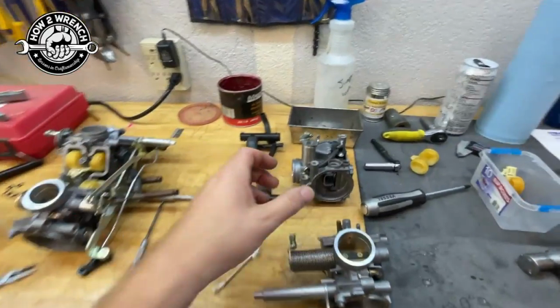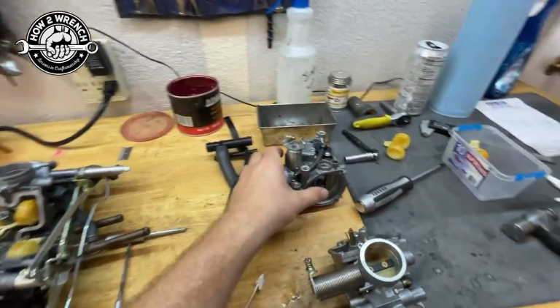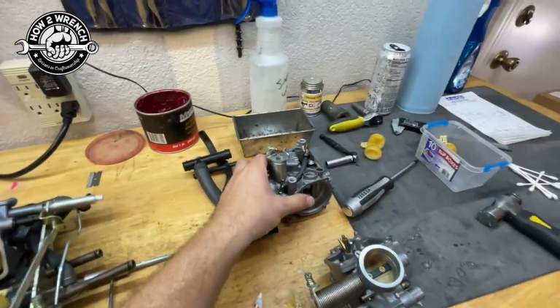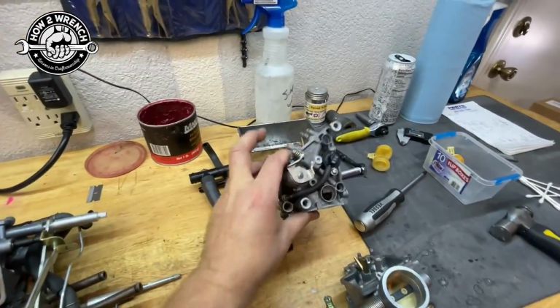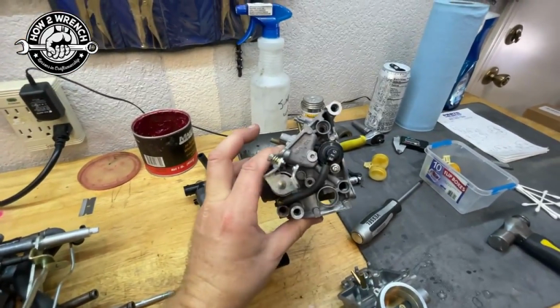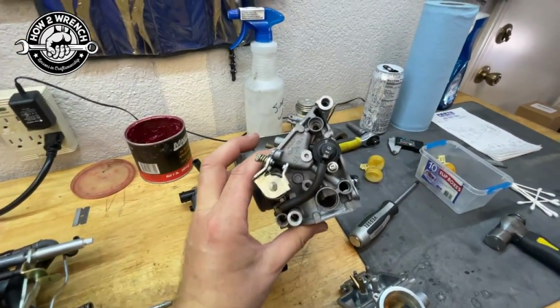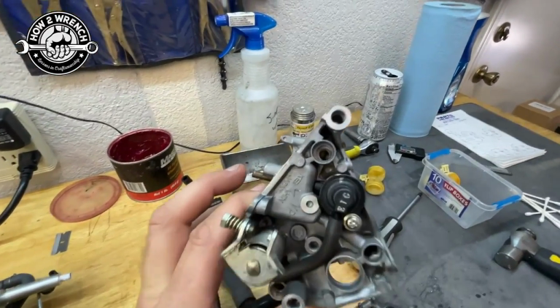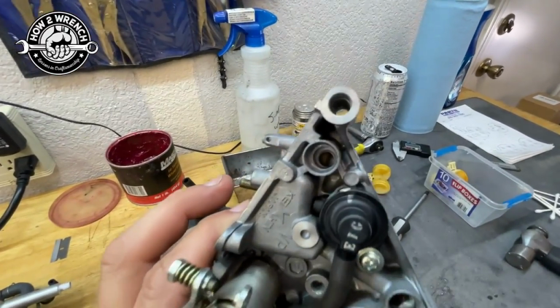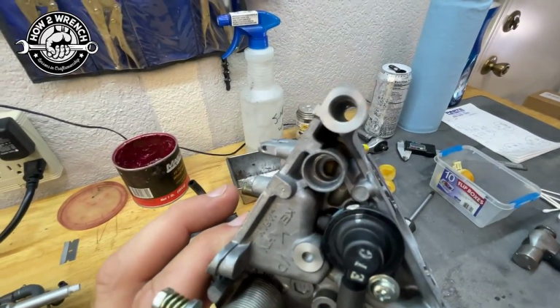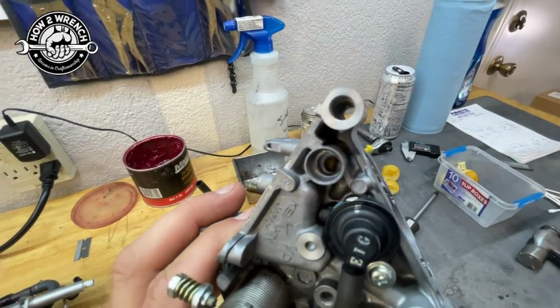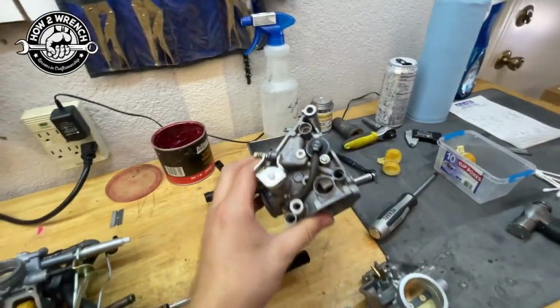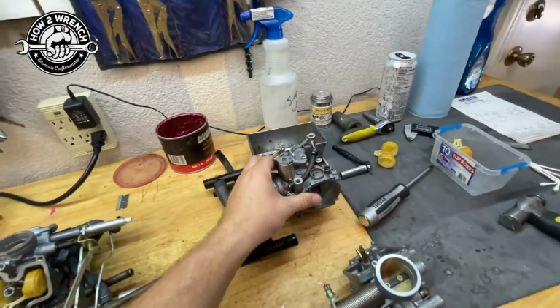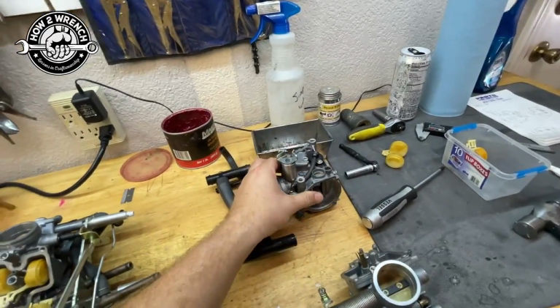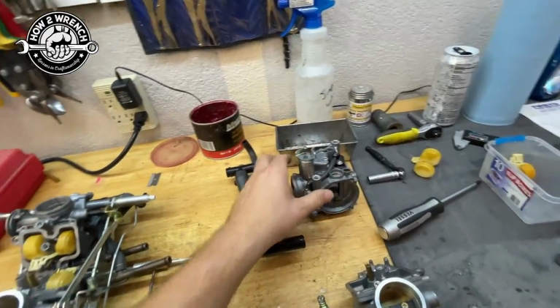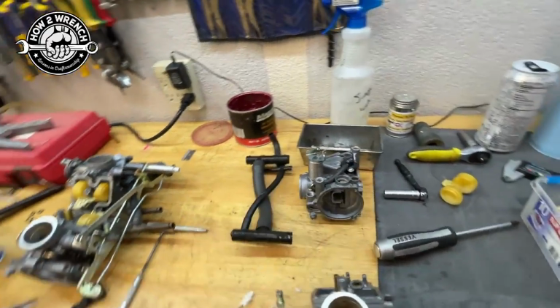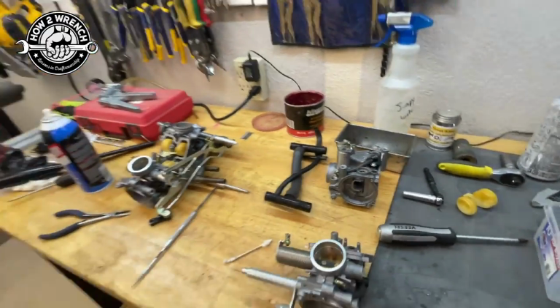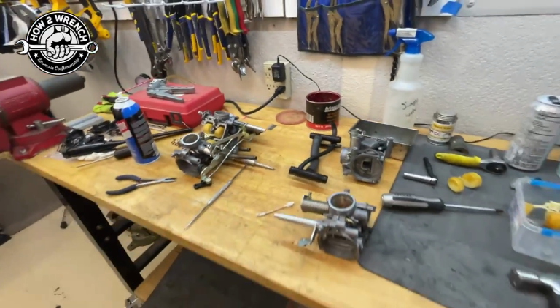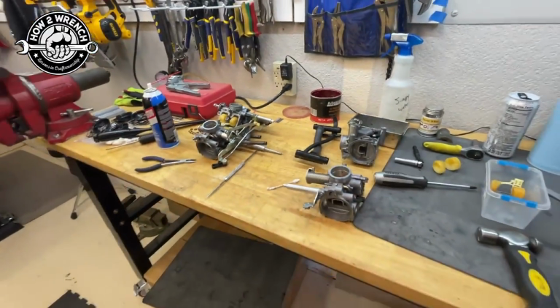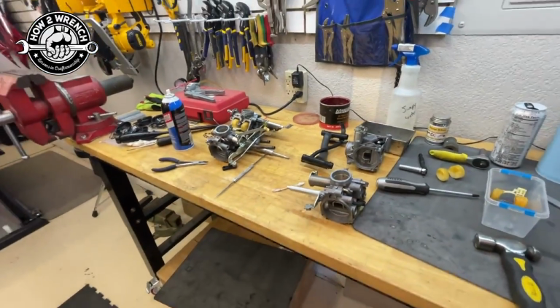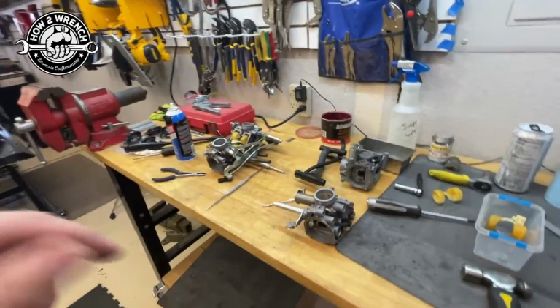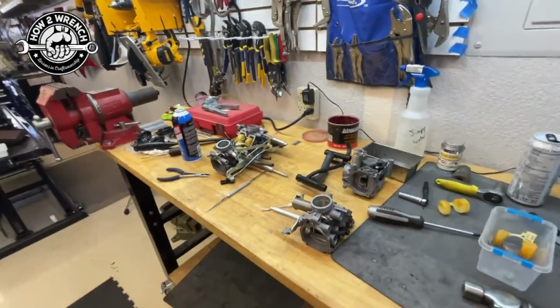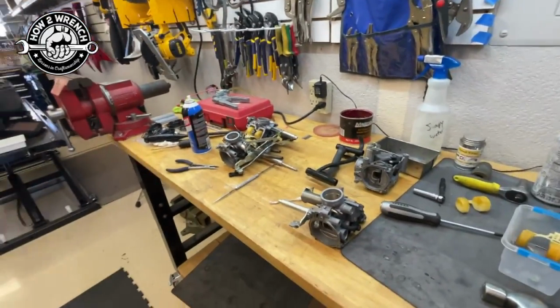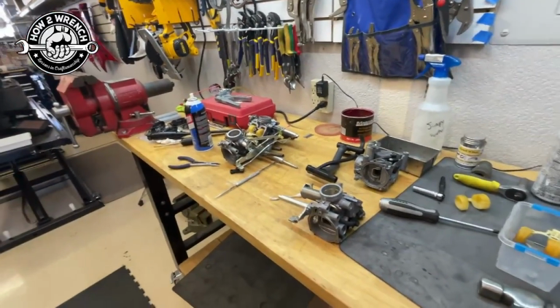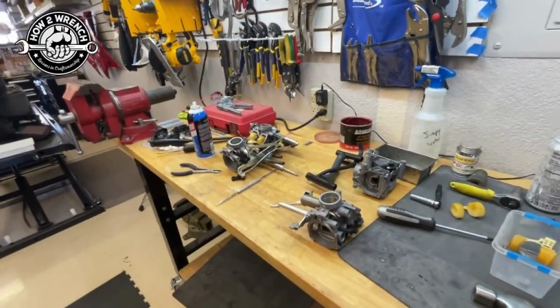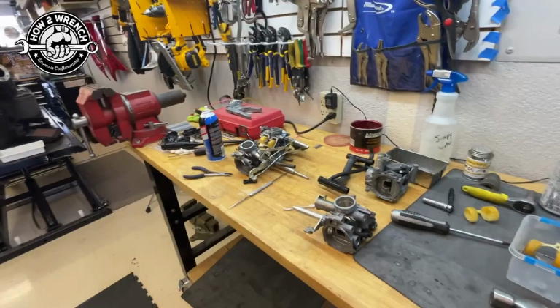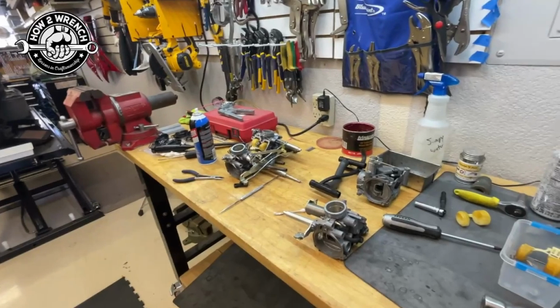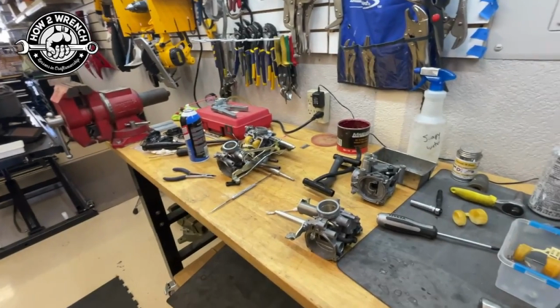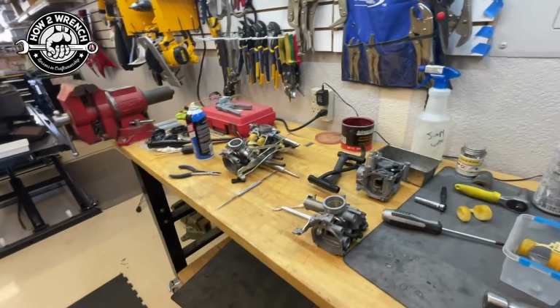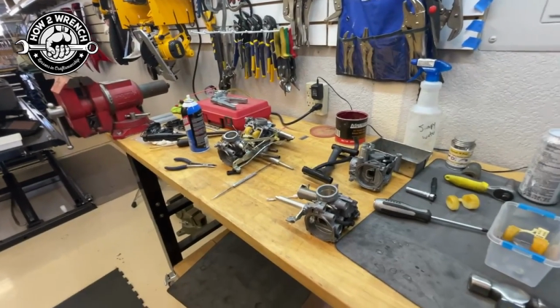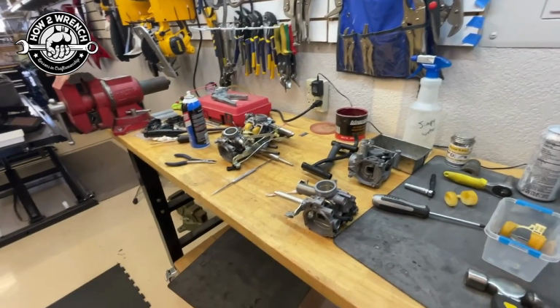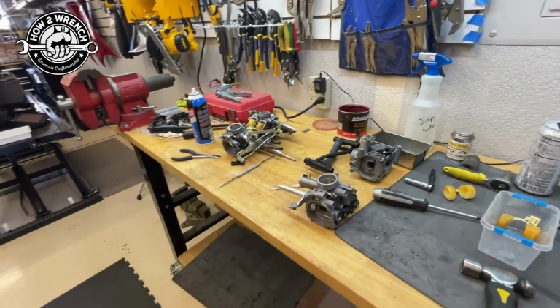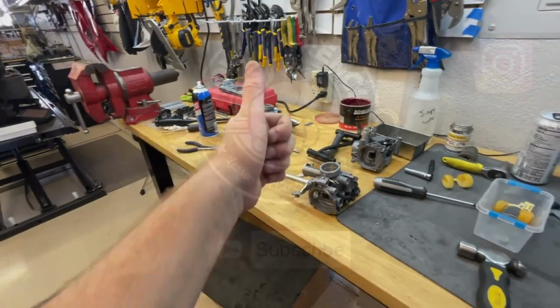Another little pro tip from How to Wrench. Put in the comments below: are you surprised by that screen? Are you thinking you maybe did some carb jobs that you kind of wonder about now? Put some comments below — we love hearing from you. We're going to get back to work, but as always, make it a great day and keep wrenching.